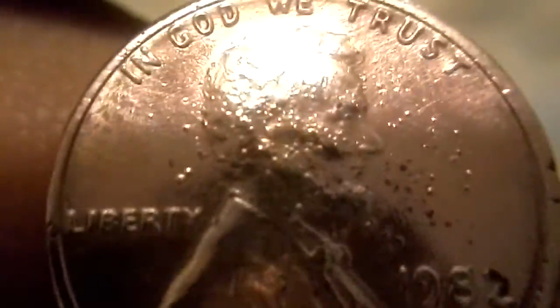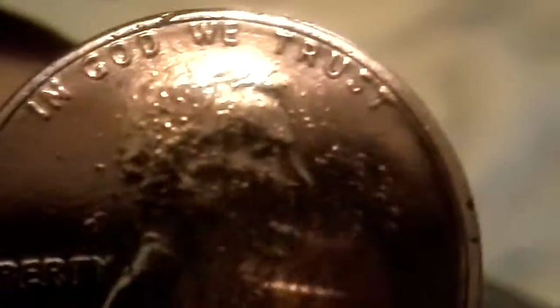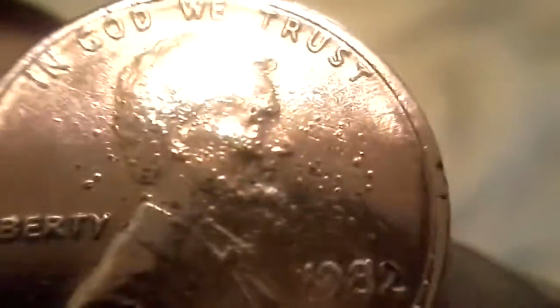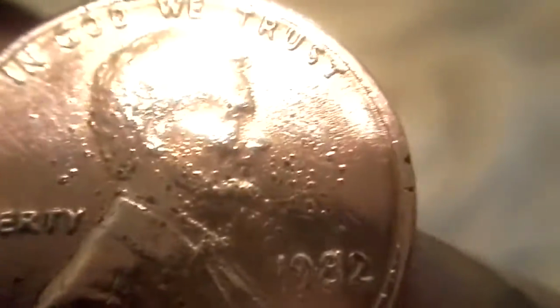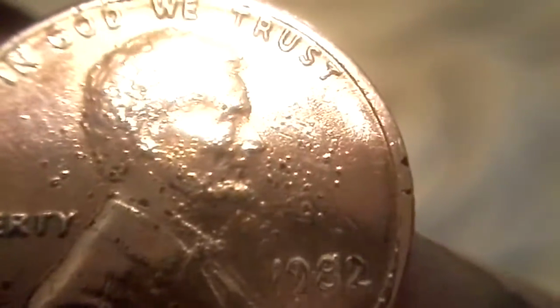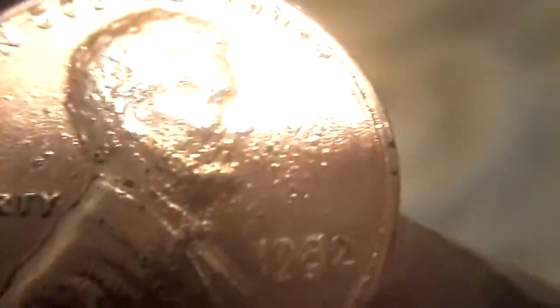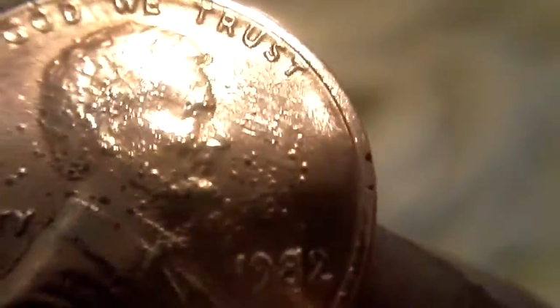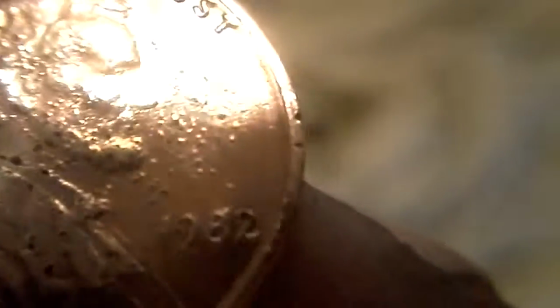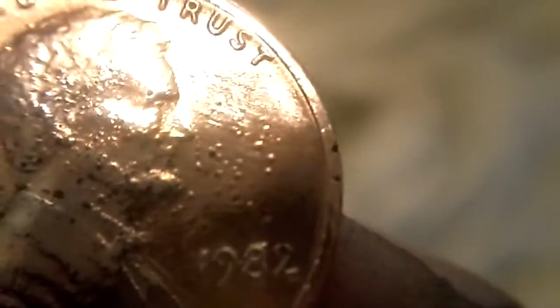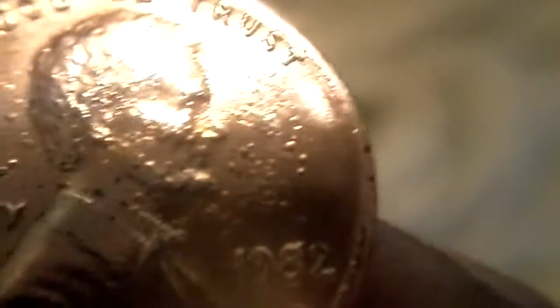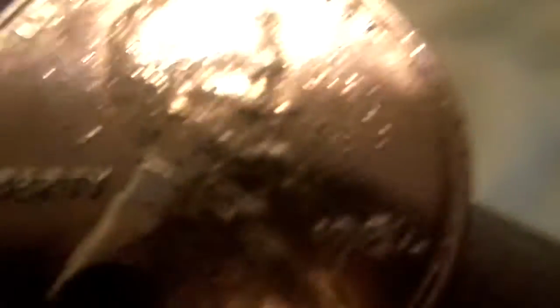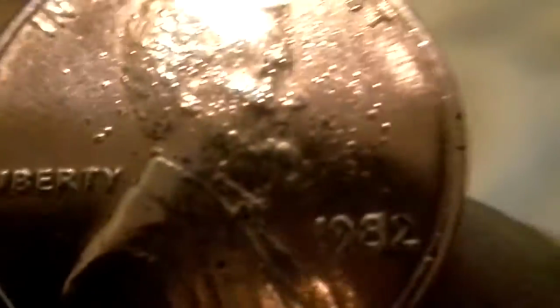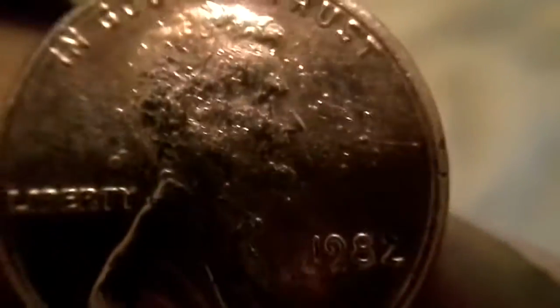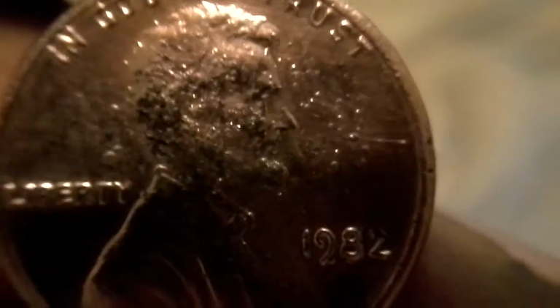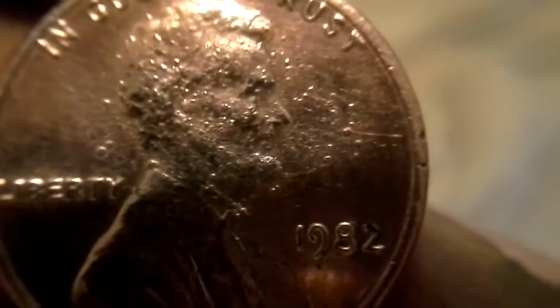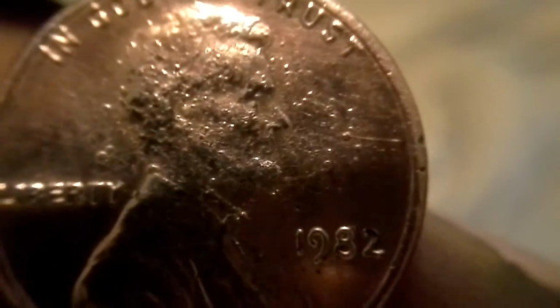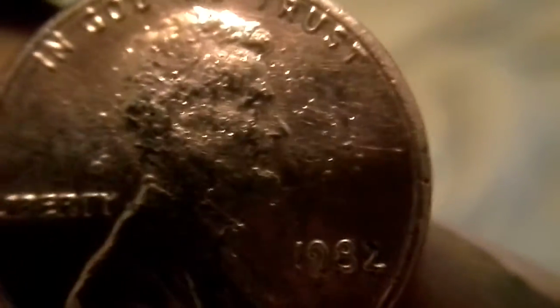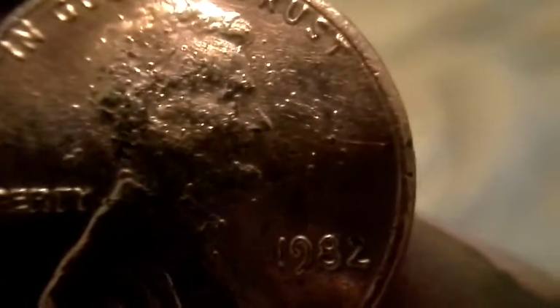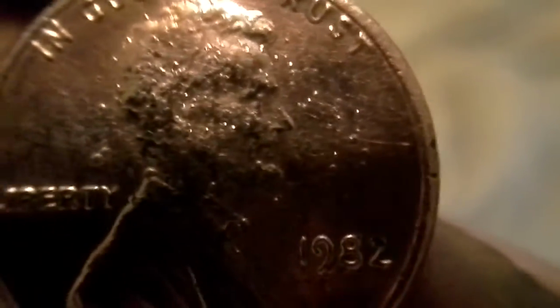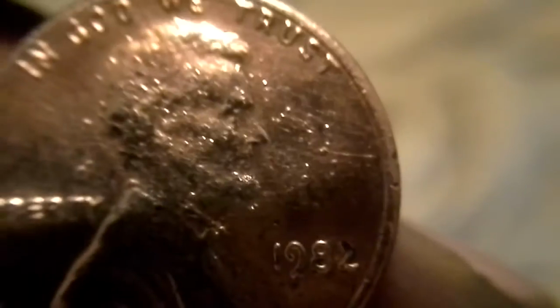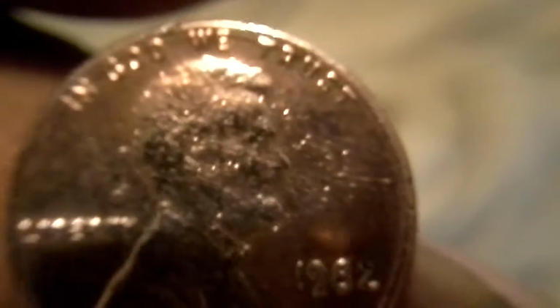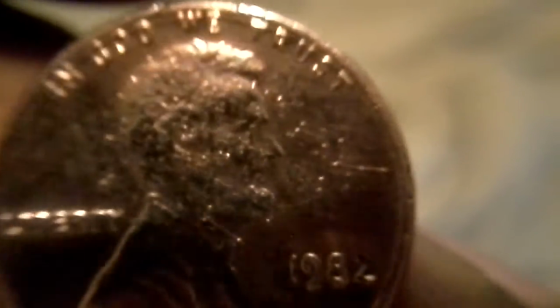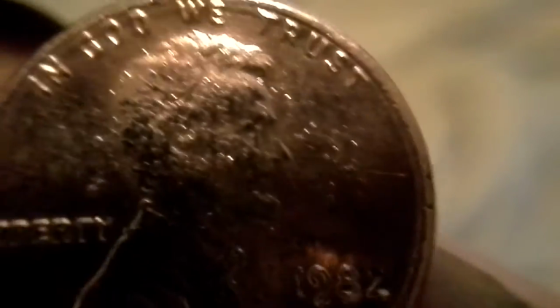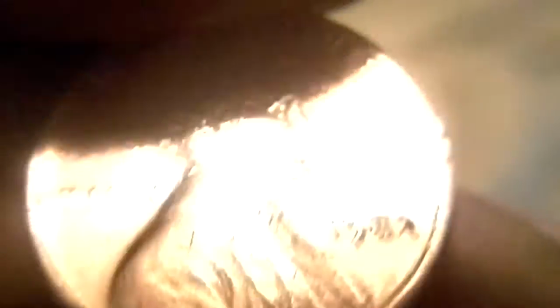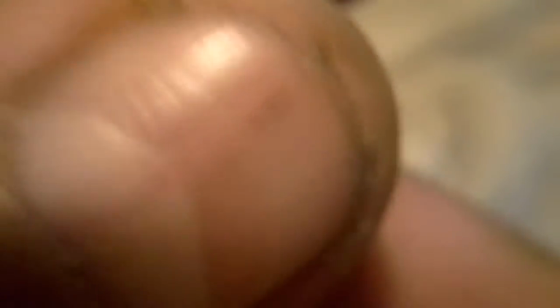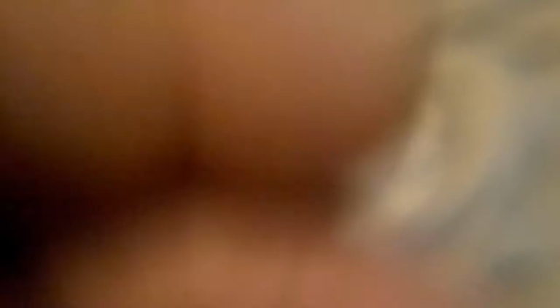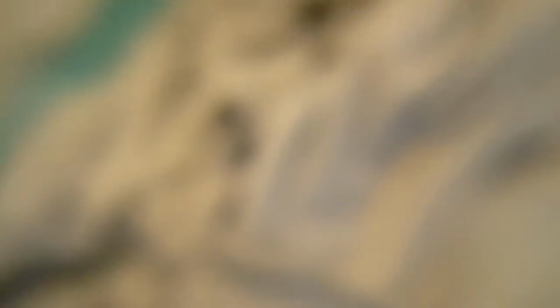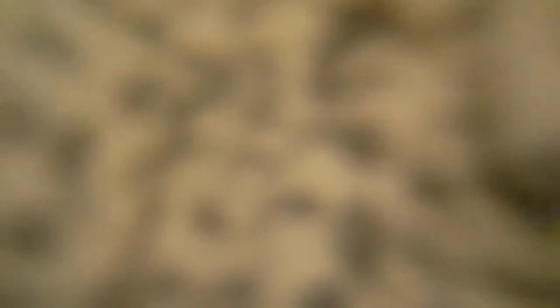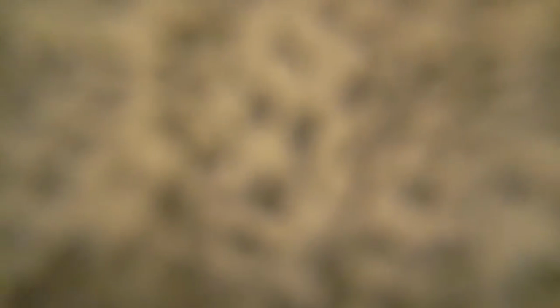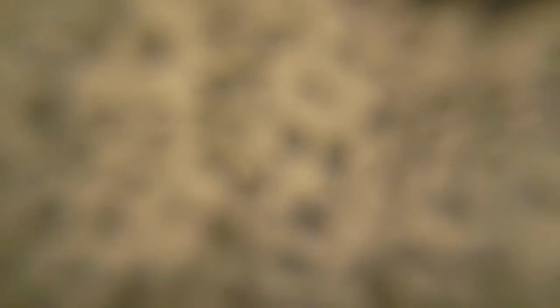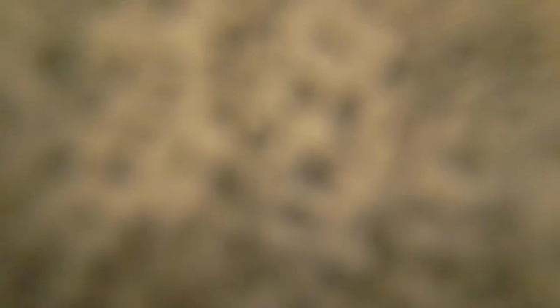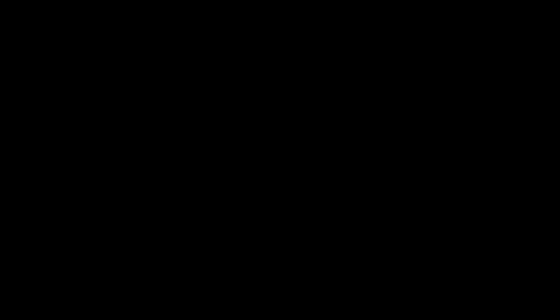It was pretty nasty. That's what caught my attention on it. But it's got chicken pox — I call this my chicken pox penny. Alright, let me know what you think.